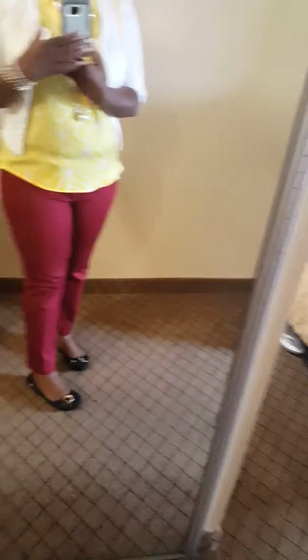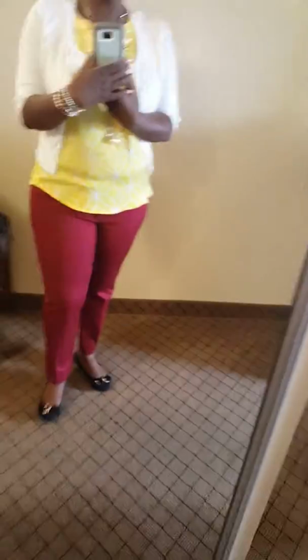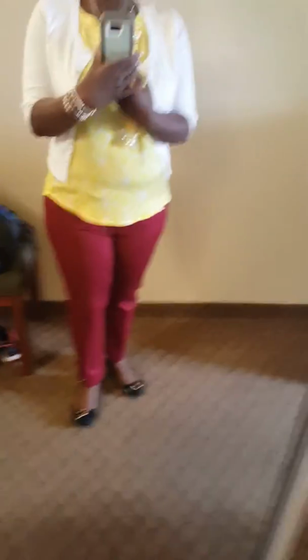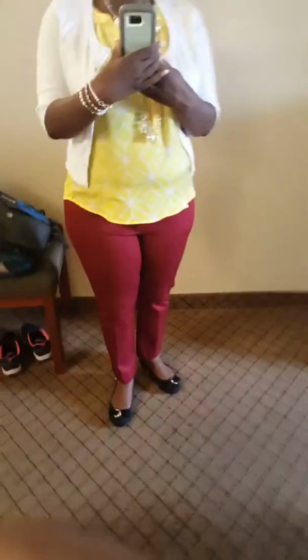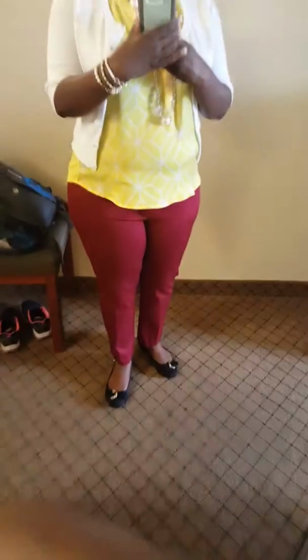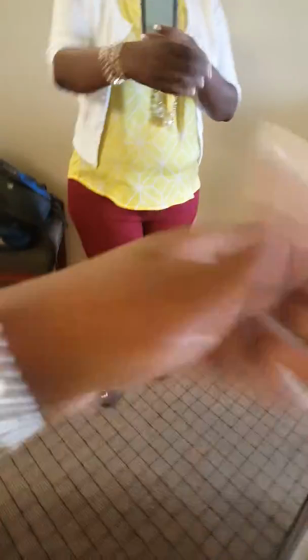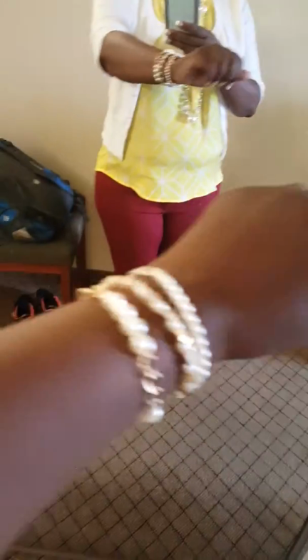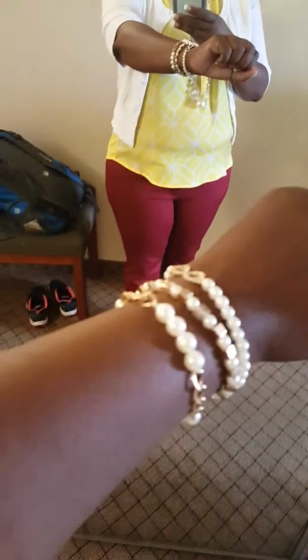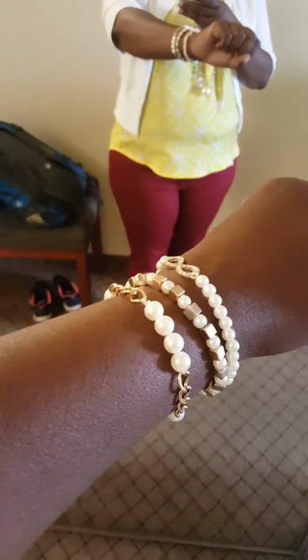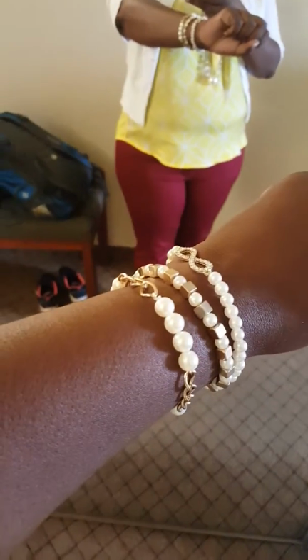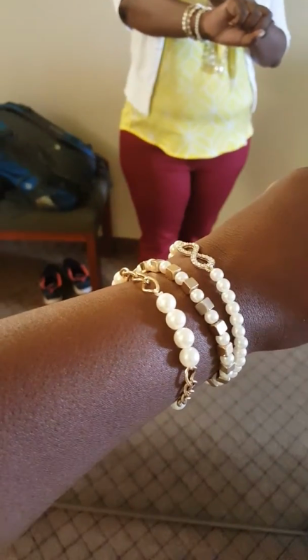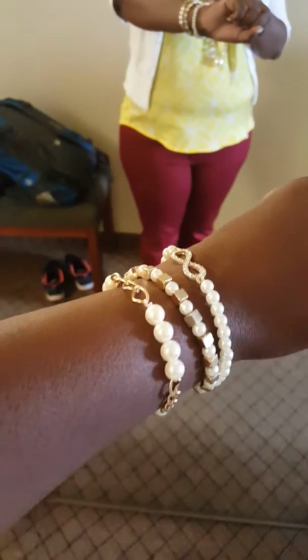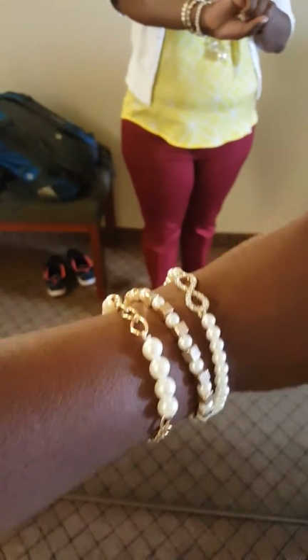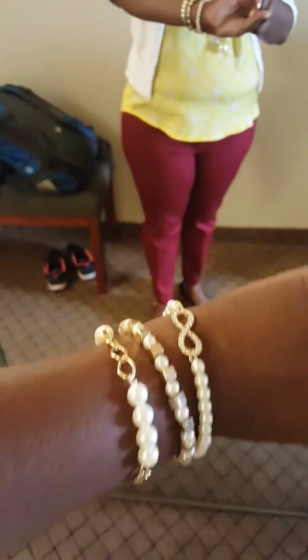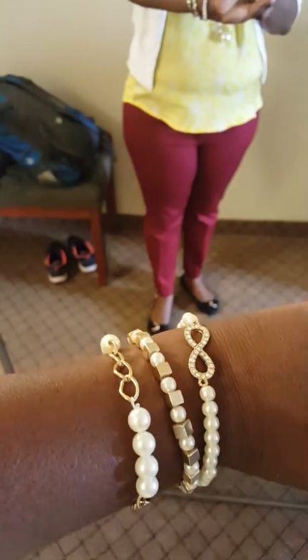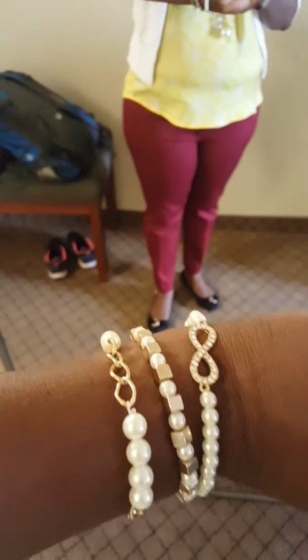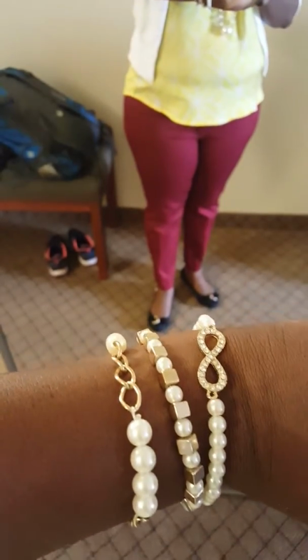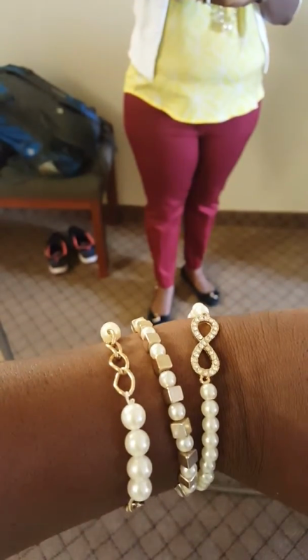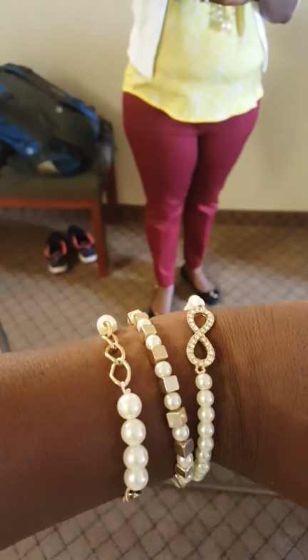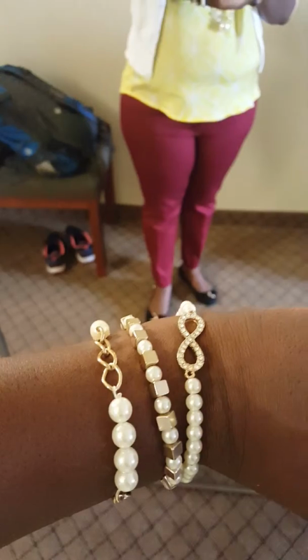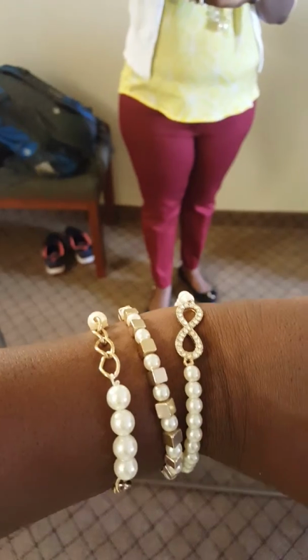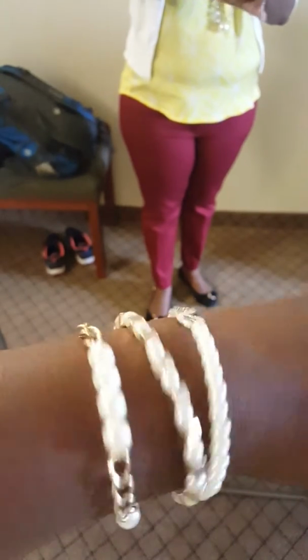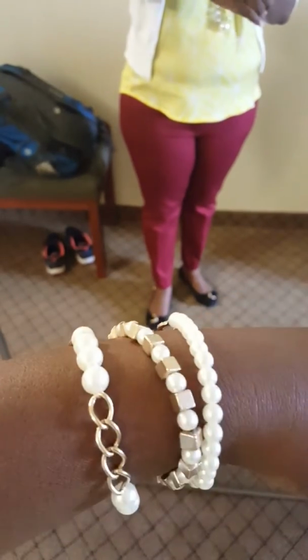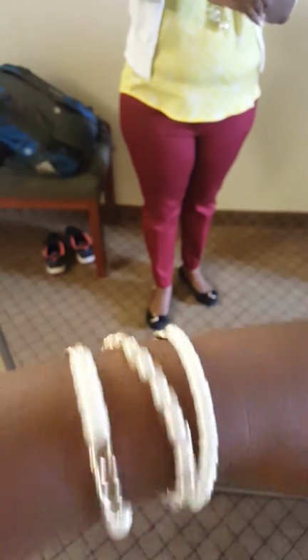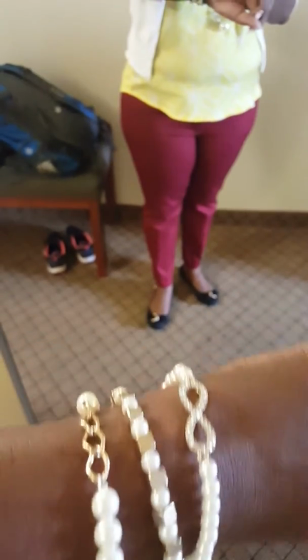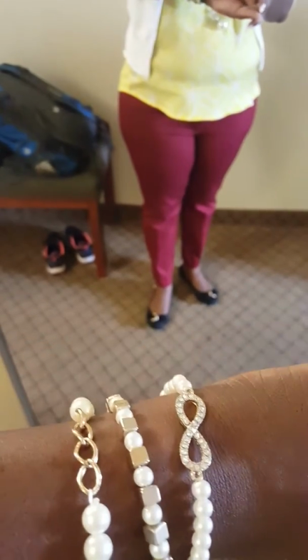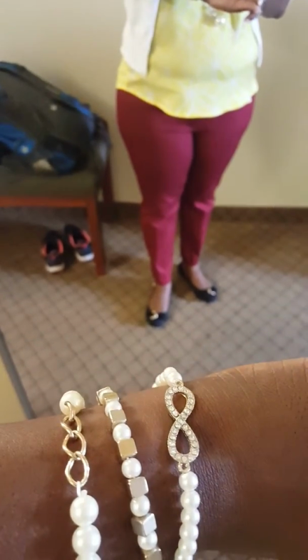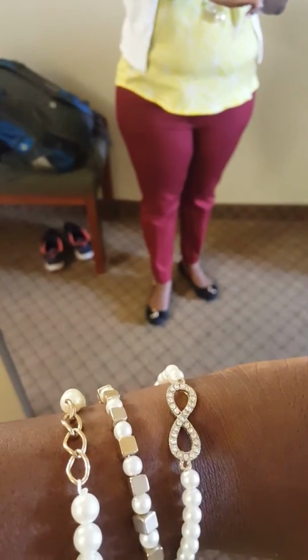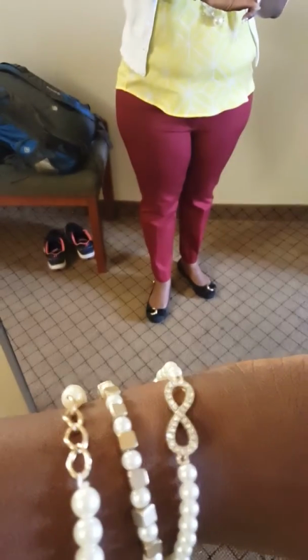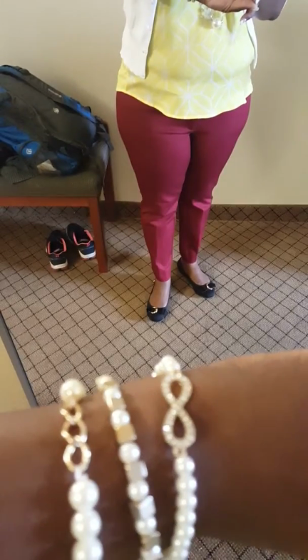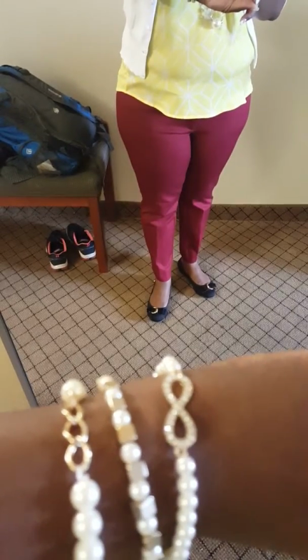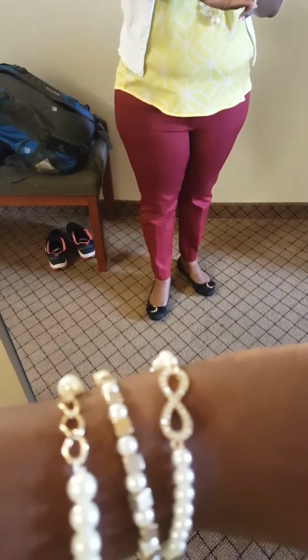I have on some matching accessories as far as the bracelets are concerned — the gold with the fake pearls with the infinity on it.